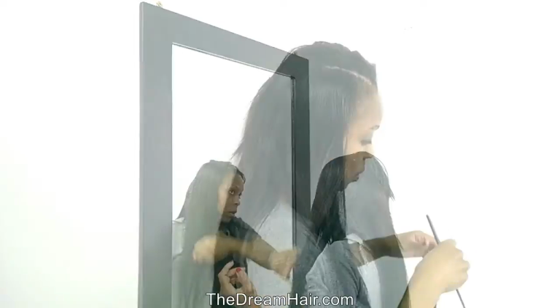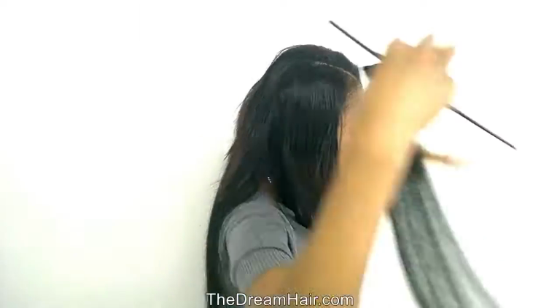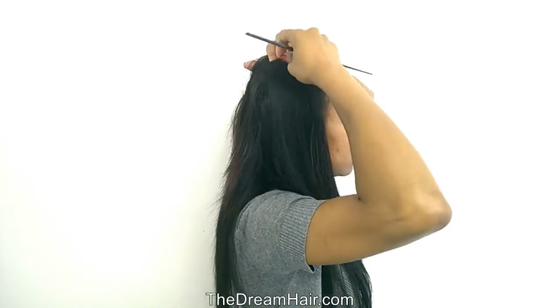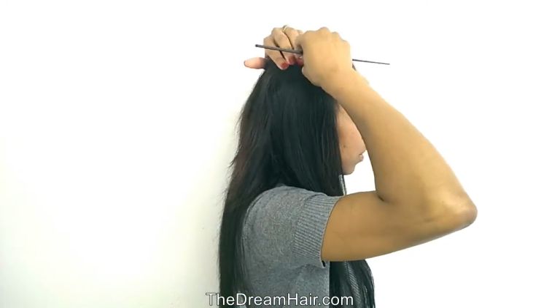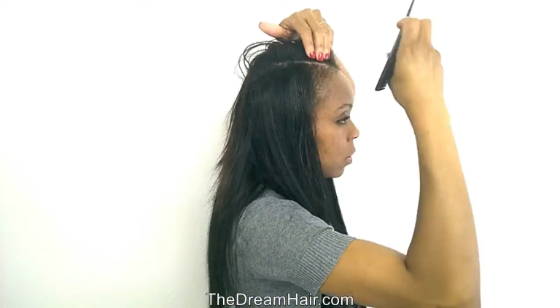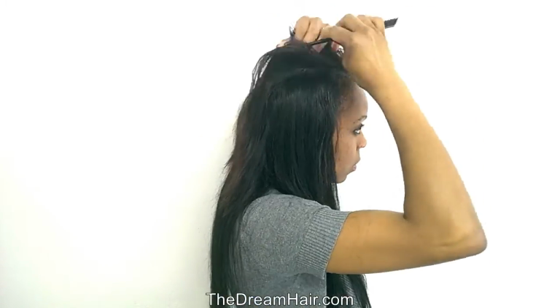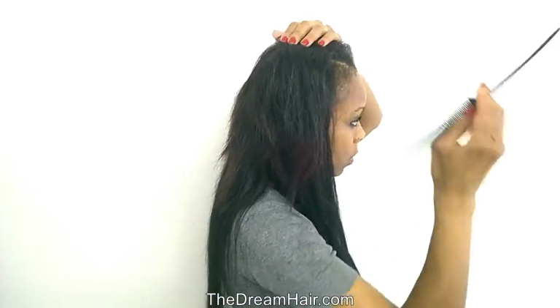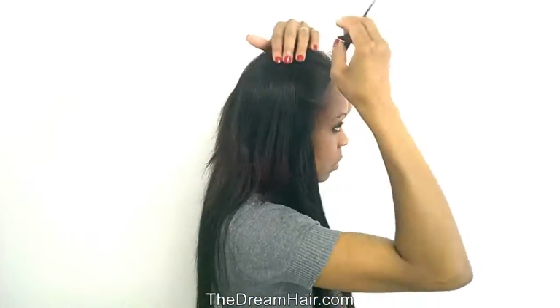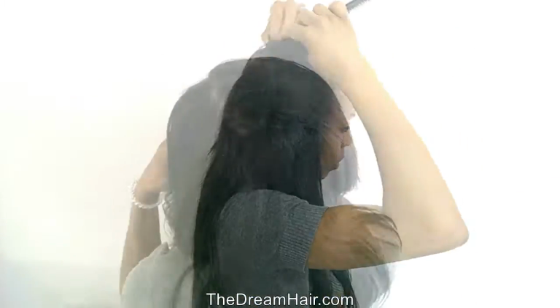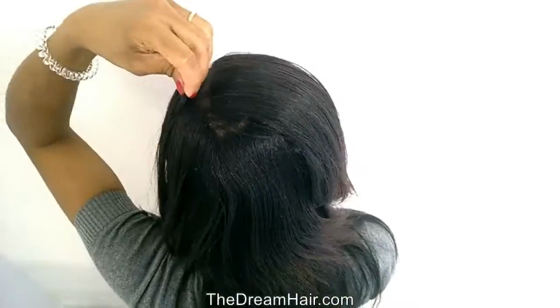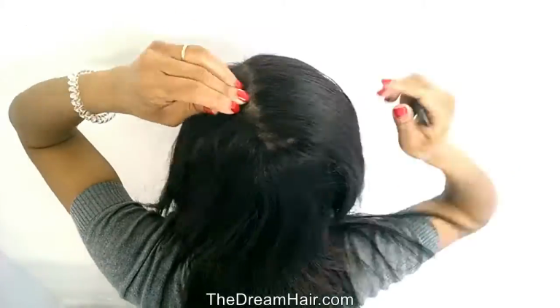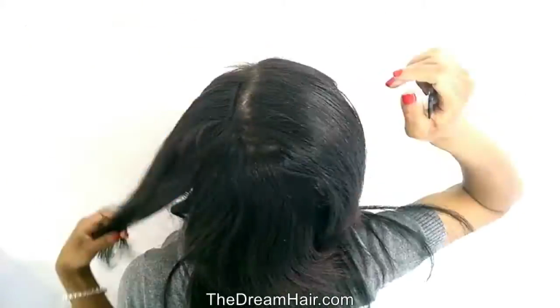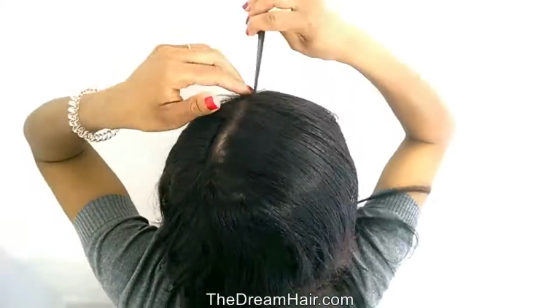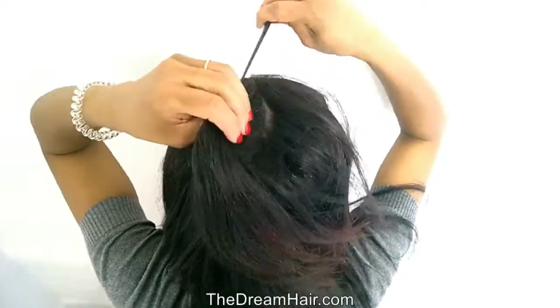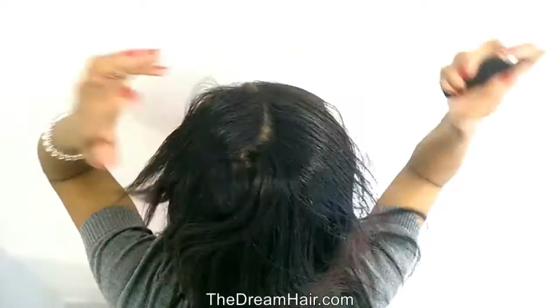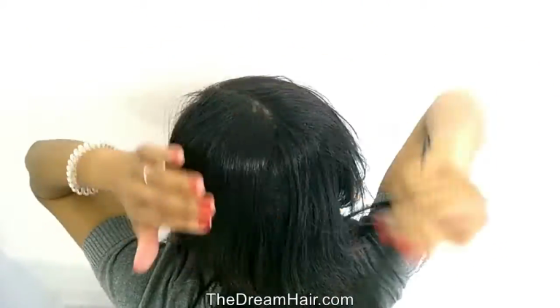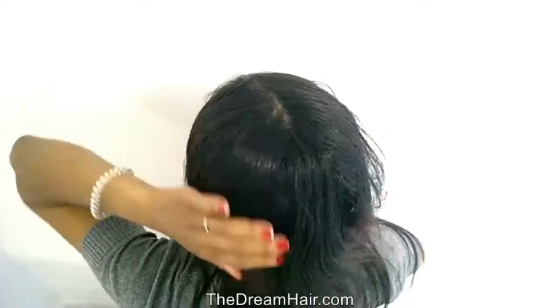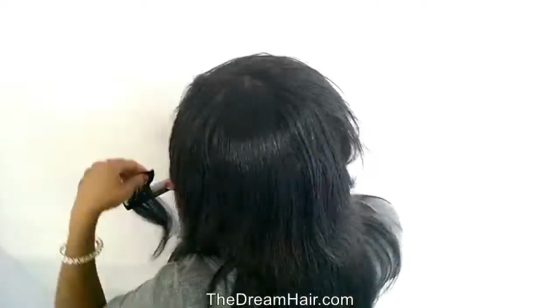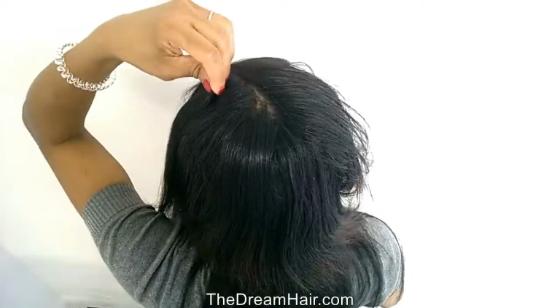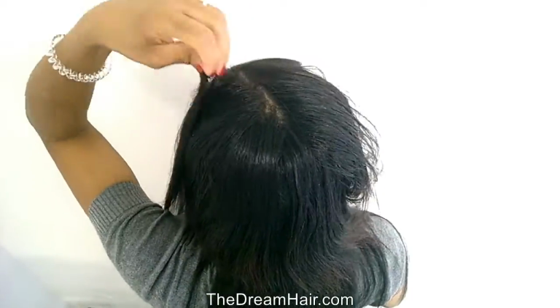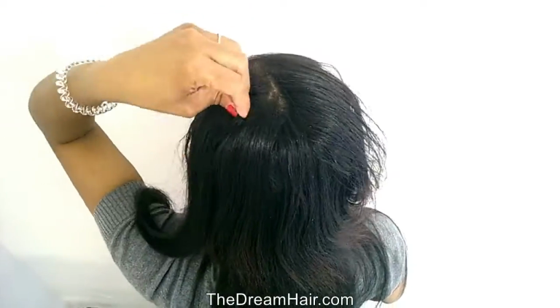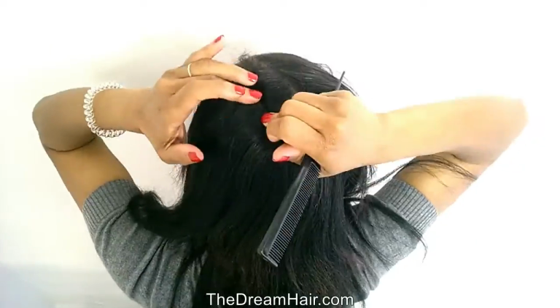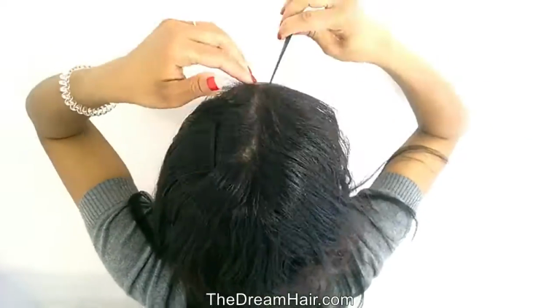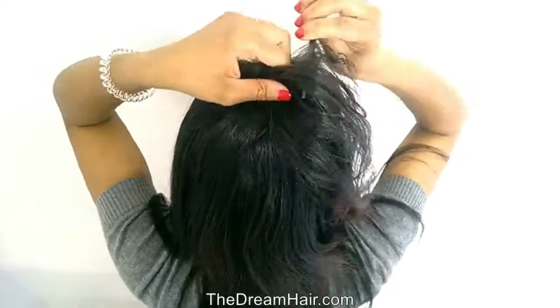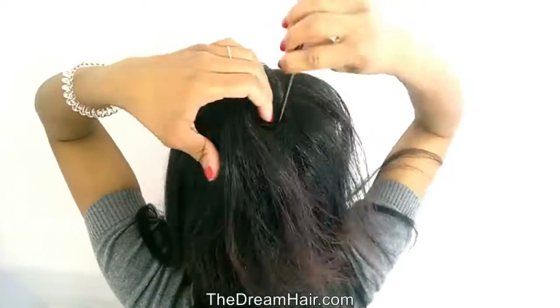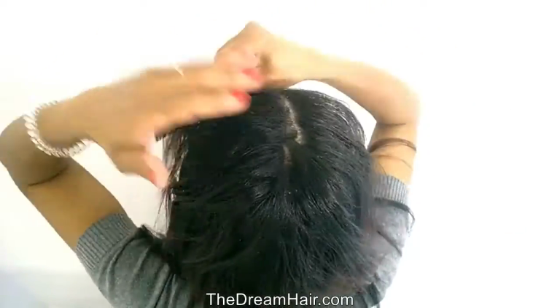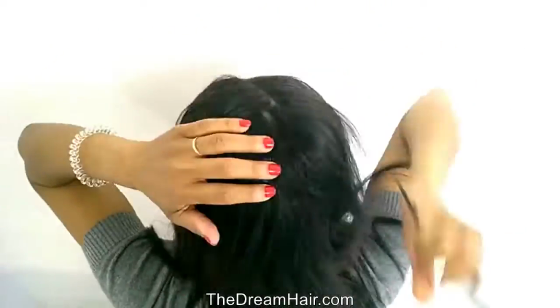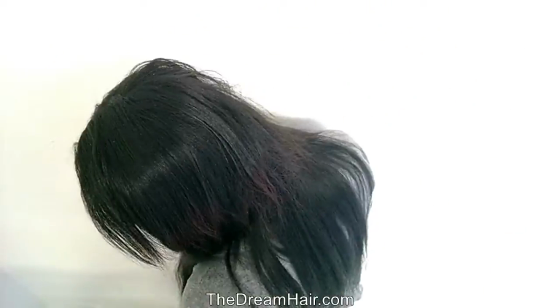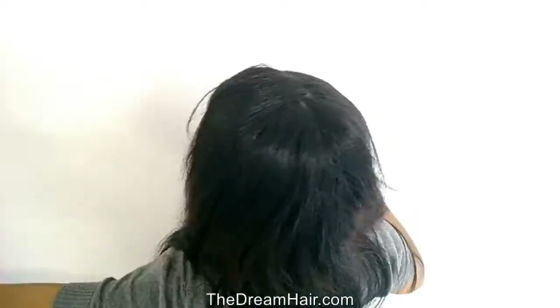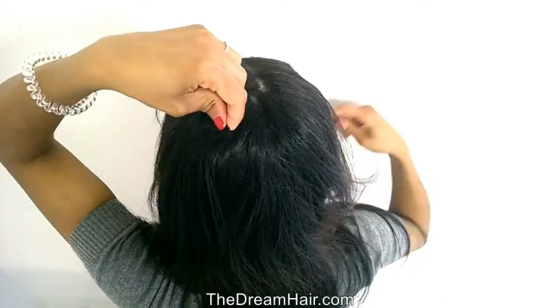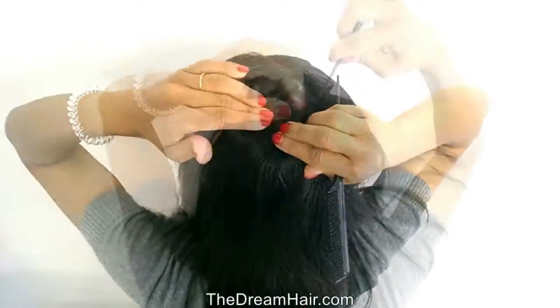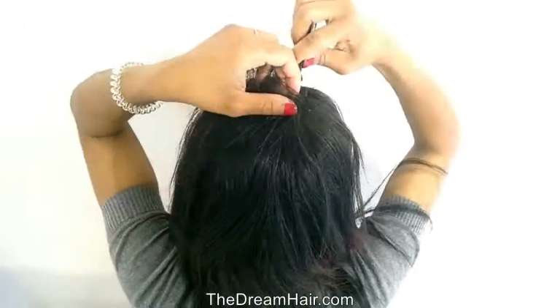Our clip-in hair is made in different lengths from 10 inches to 32 inches and in 25 different colors. The lifetime of our clip-in hair is more than 12 months, also depending on your lifestyle and how you look after it.